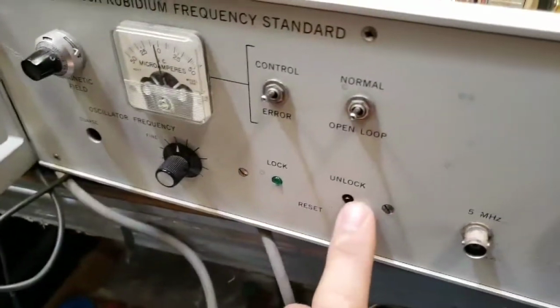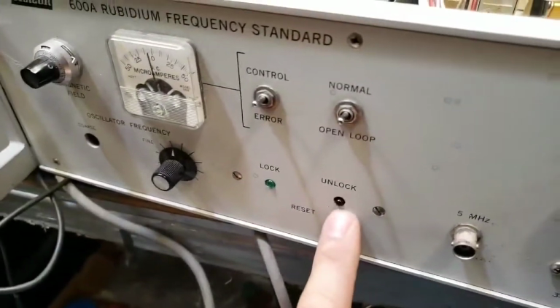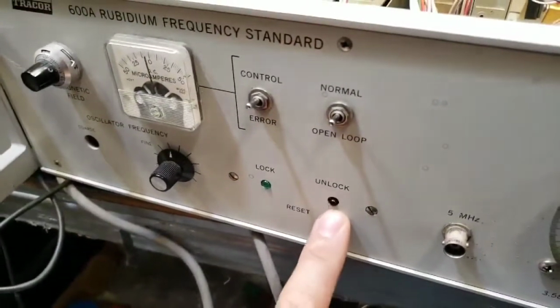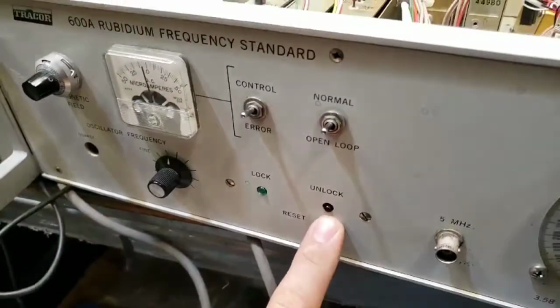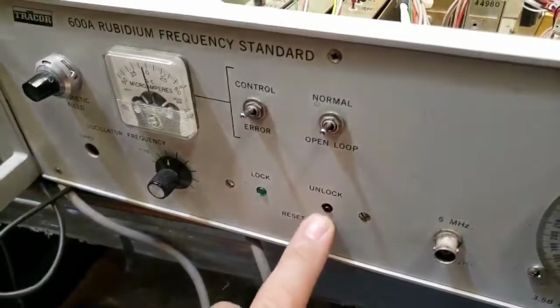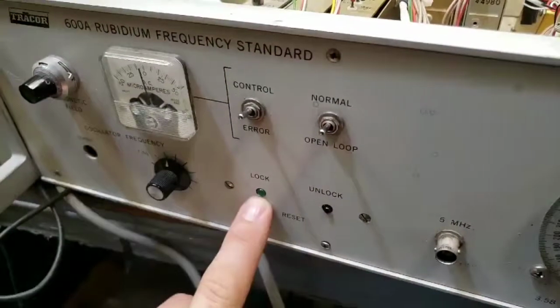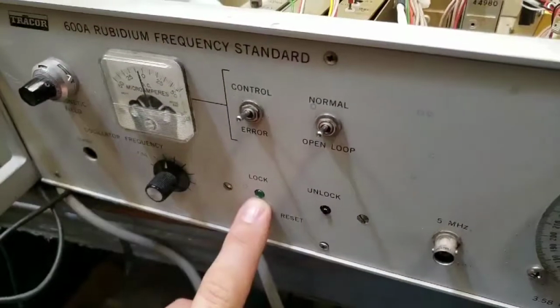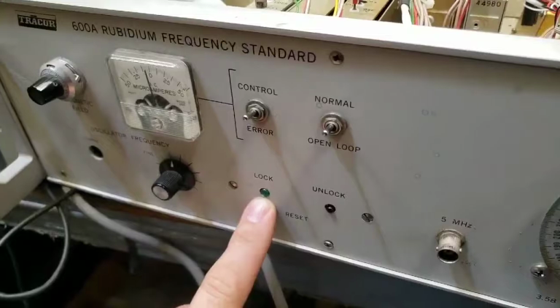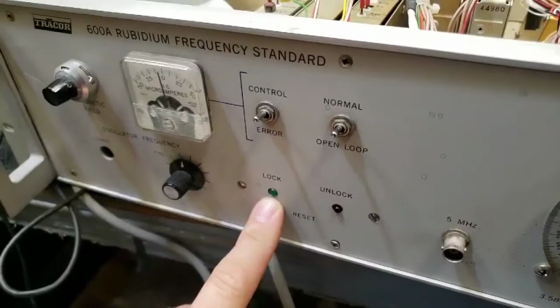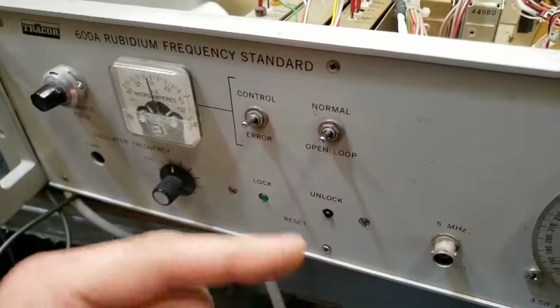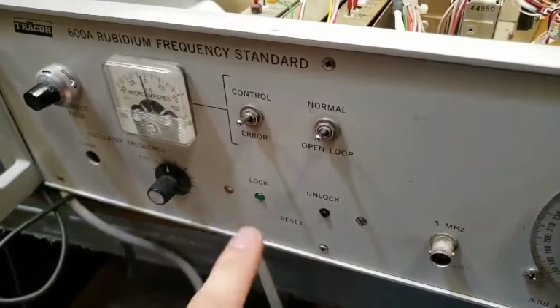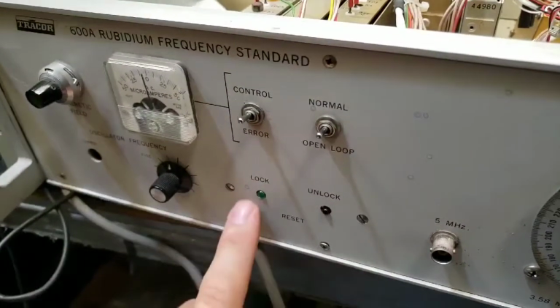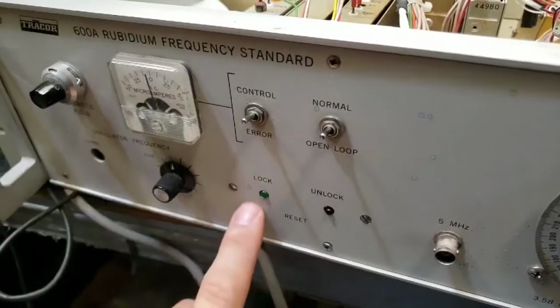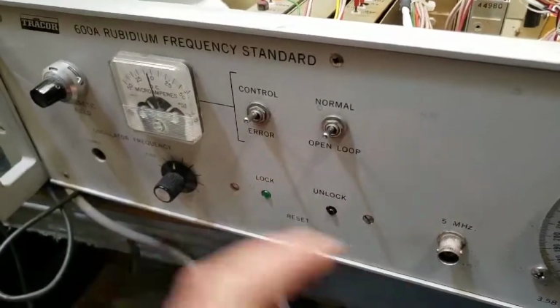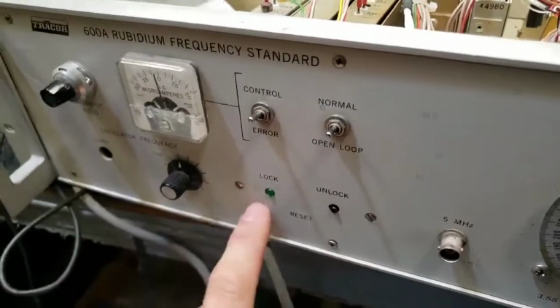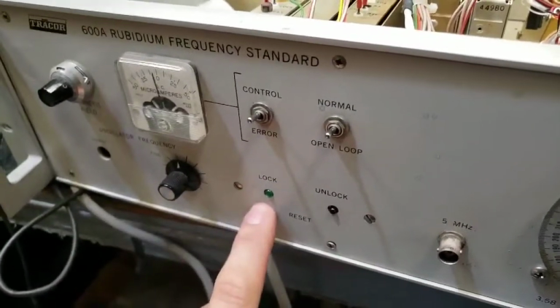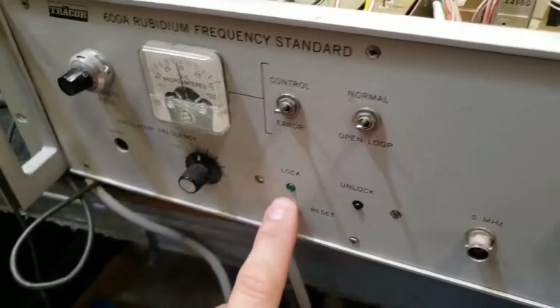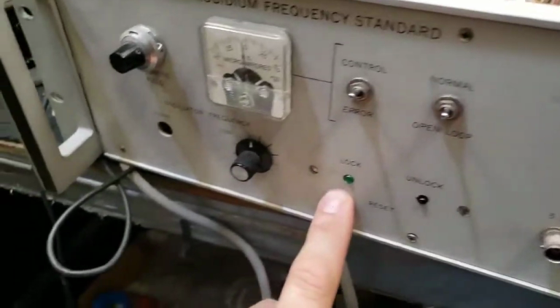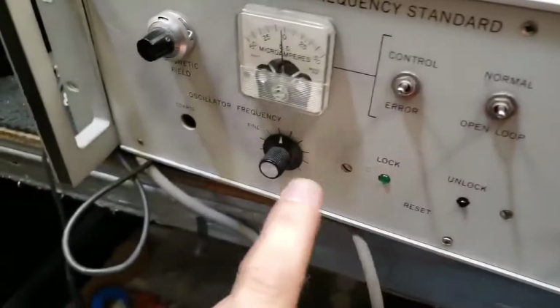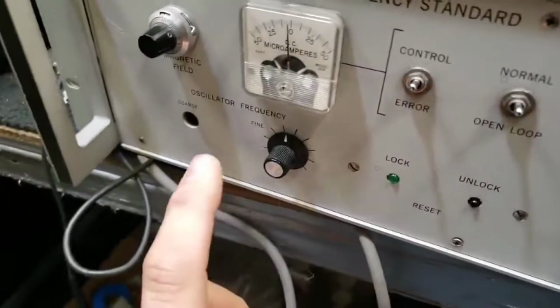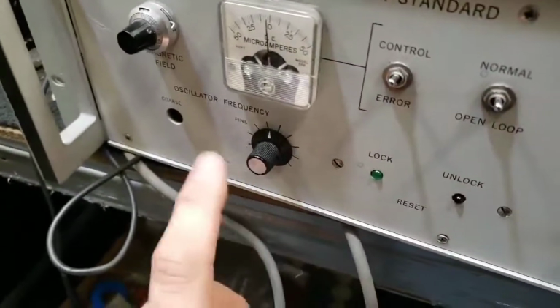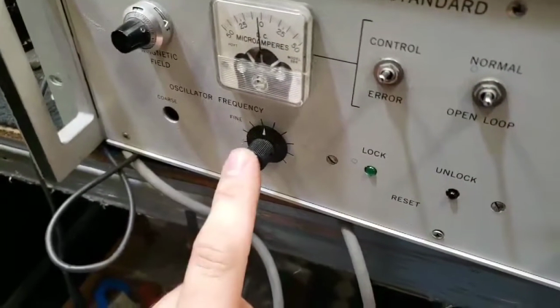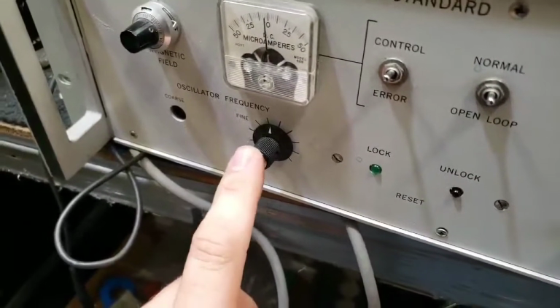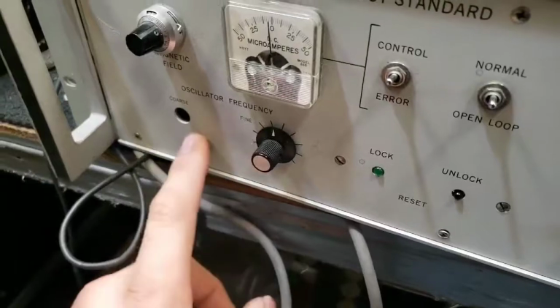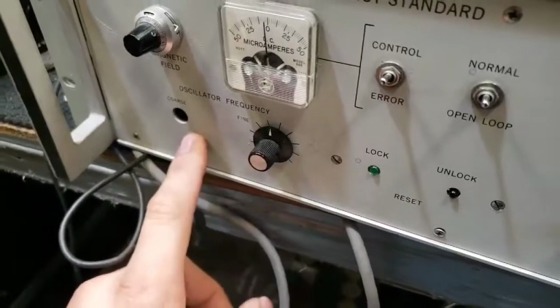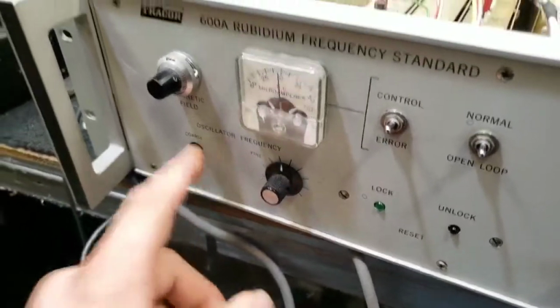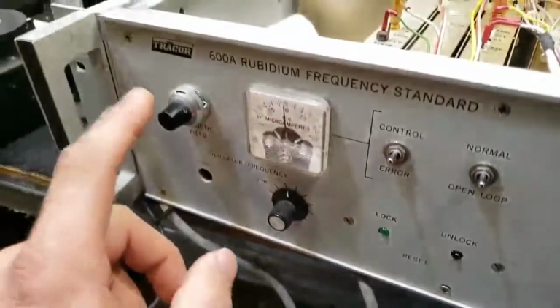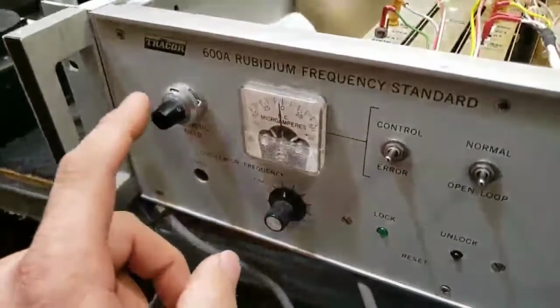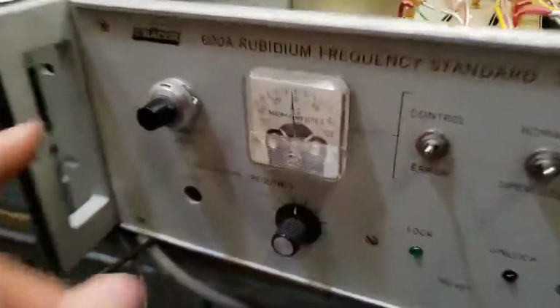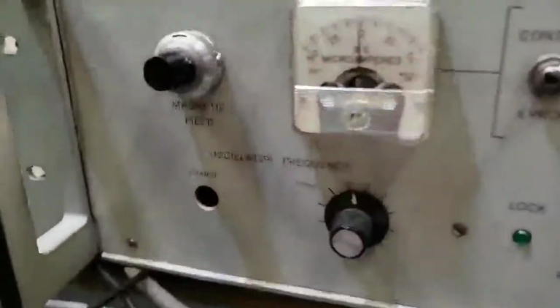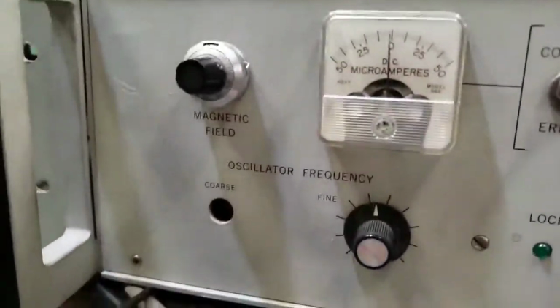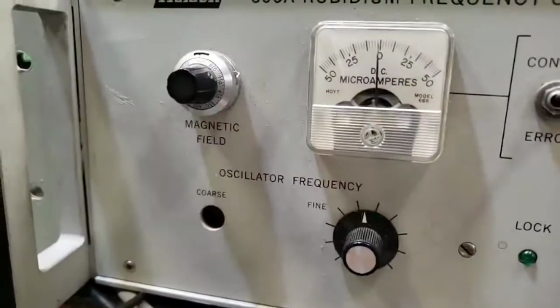The system starts out unlocked. Once it becomes a servo system and gets accurate feedback, it locks in and the lock light comes on. You also have oscillator frequency fine and coarse adjustment, and then the magnetic field adjustment.